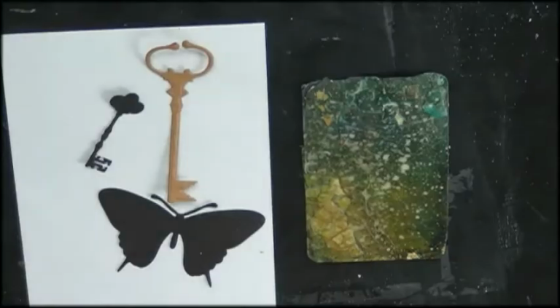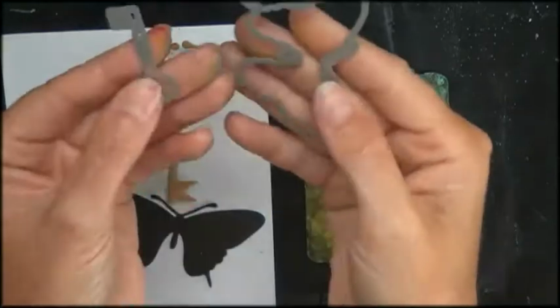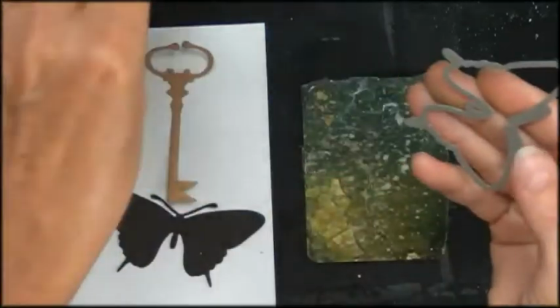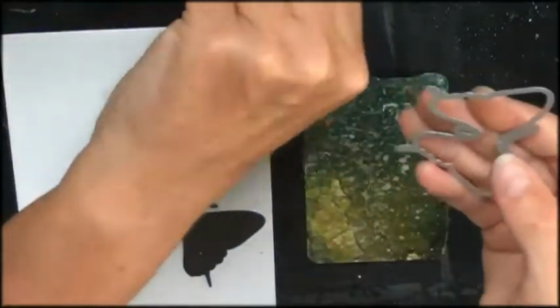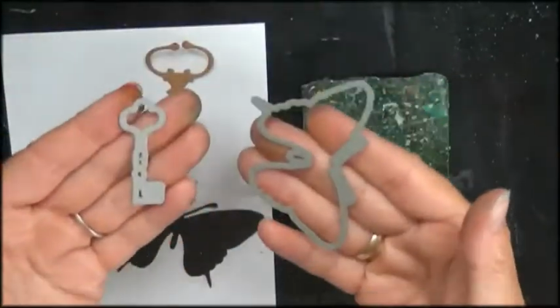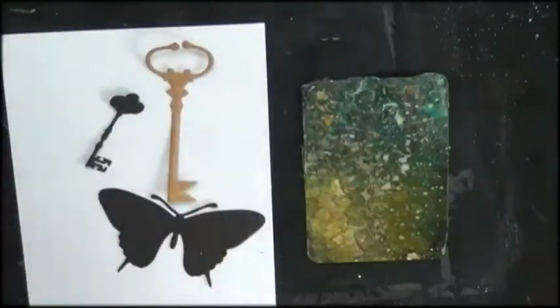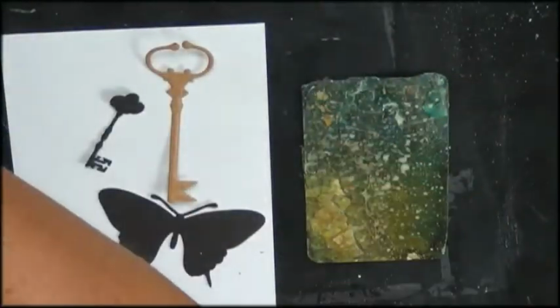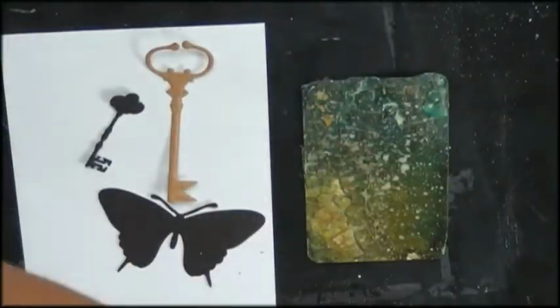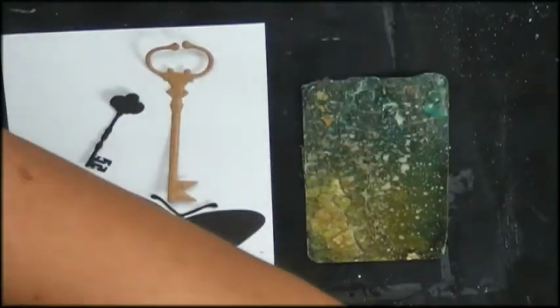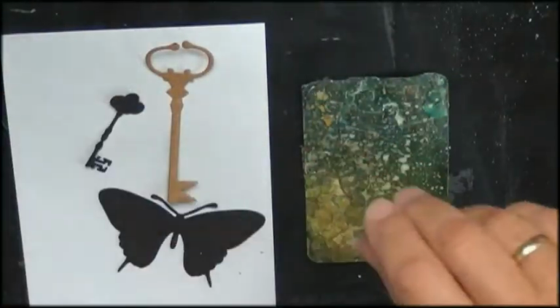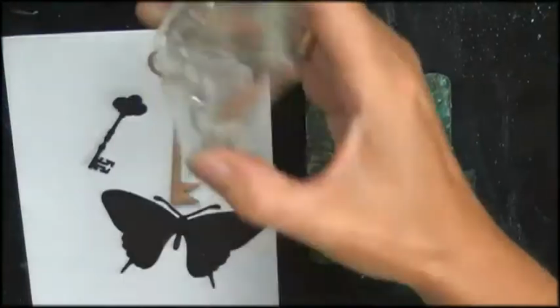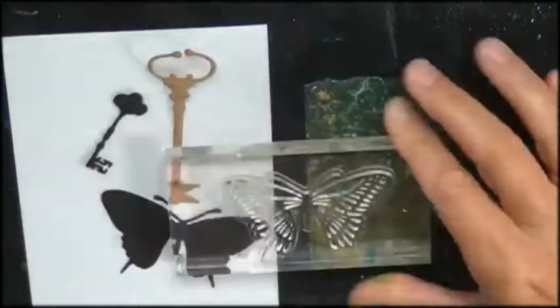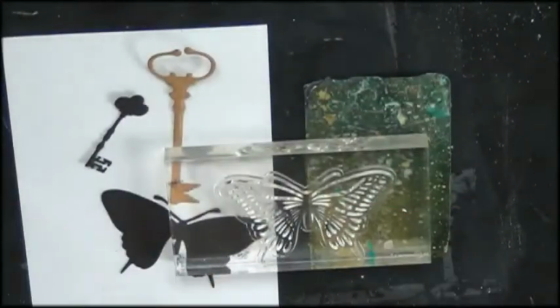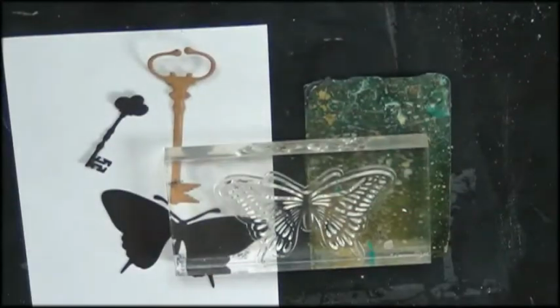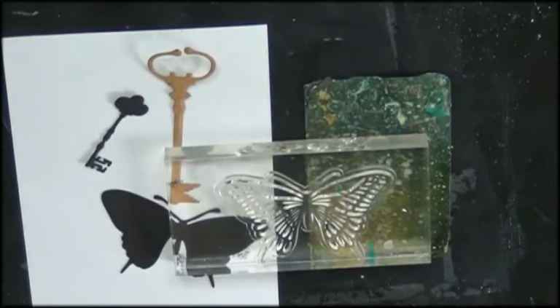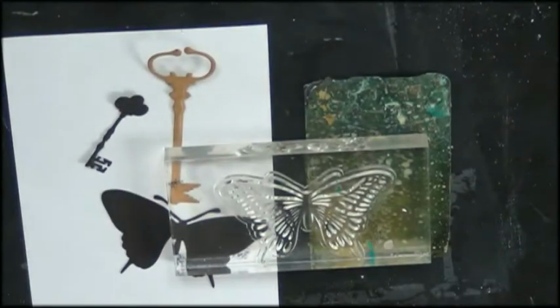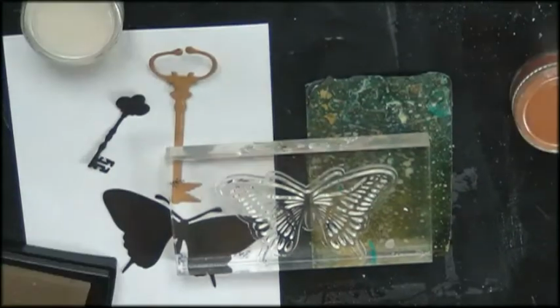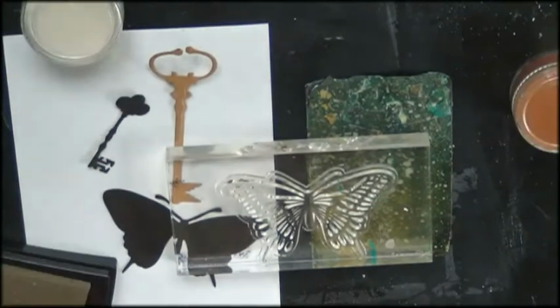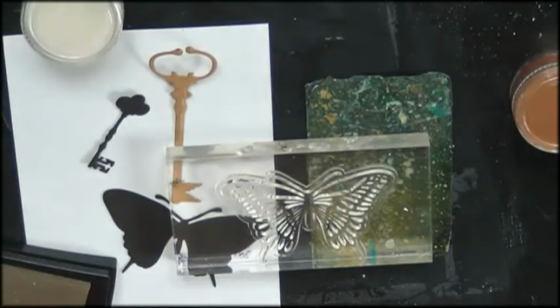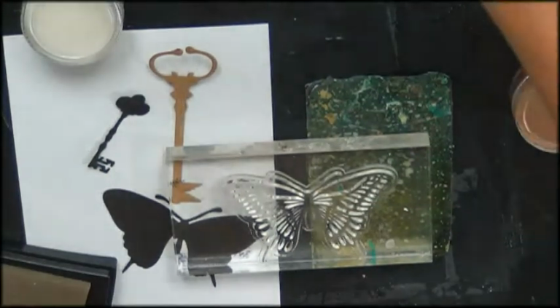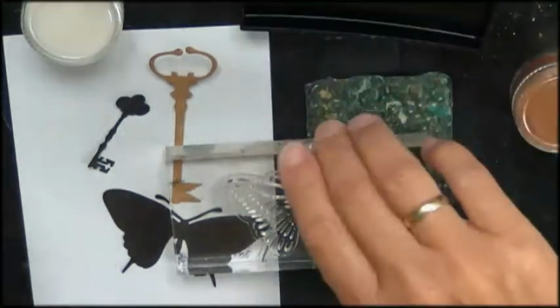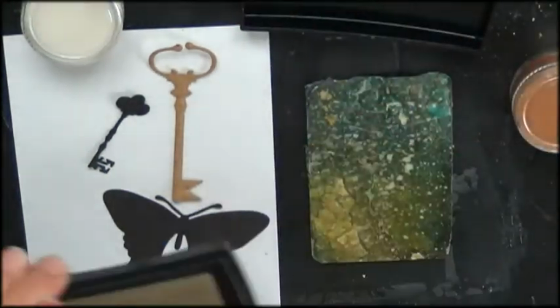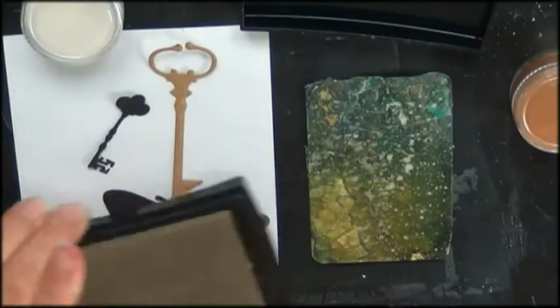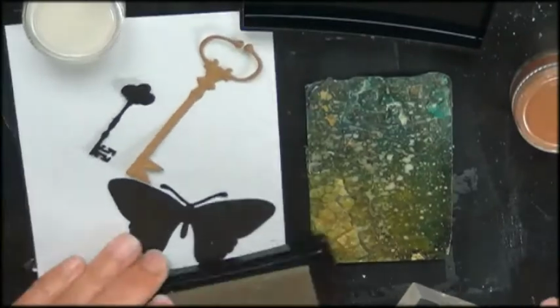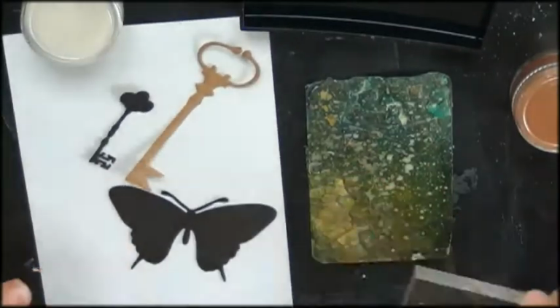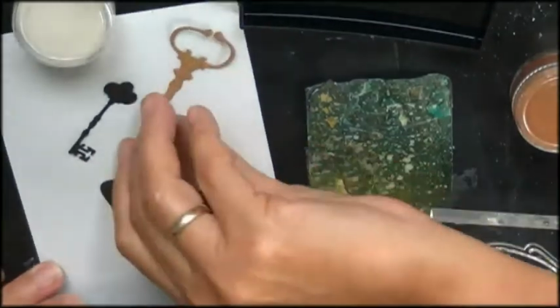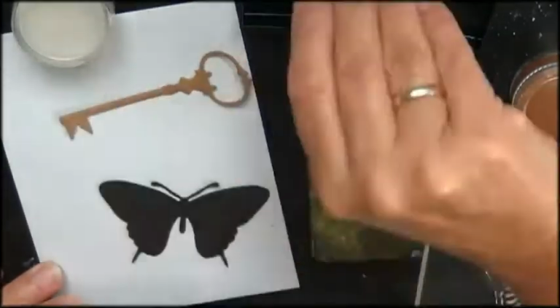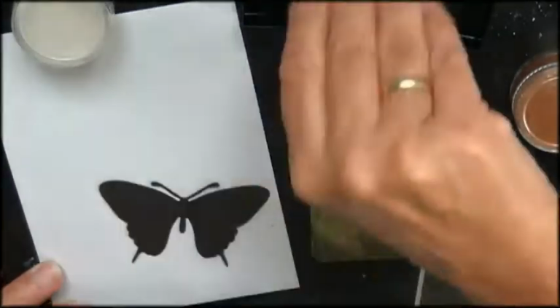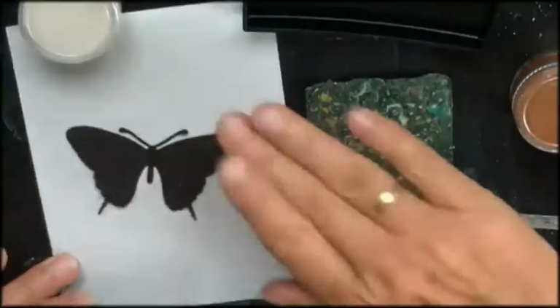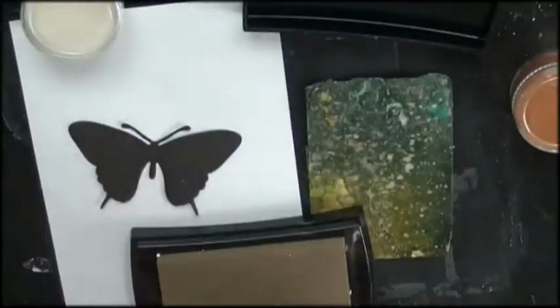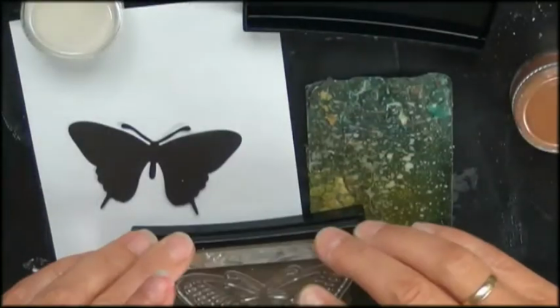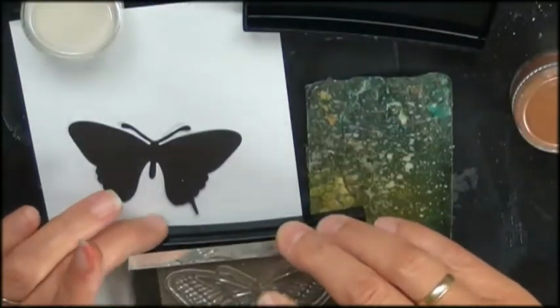We had an extra prompt and that was that we could use a die. So I used a die cut from Craft Sensations — I bought it at the Action in the Netherlands, it's kind of a dollar store.